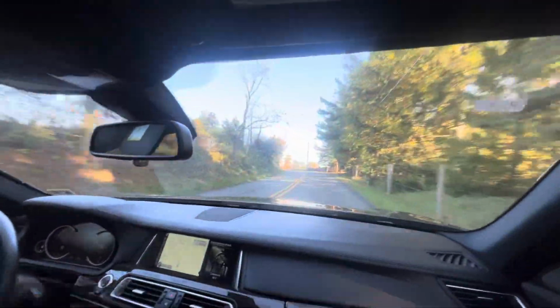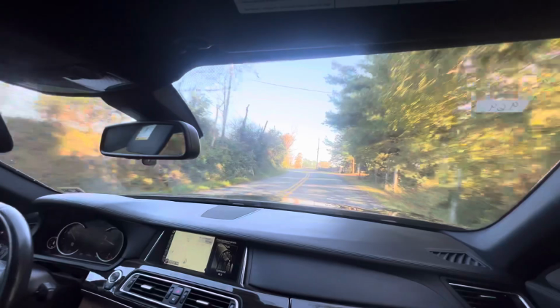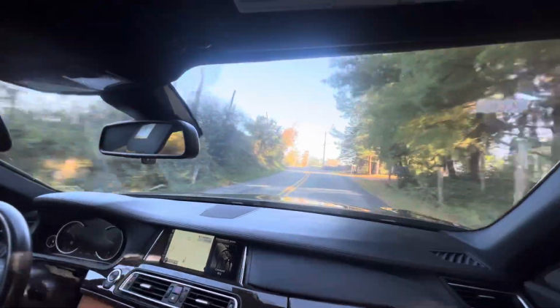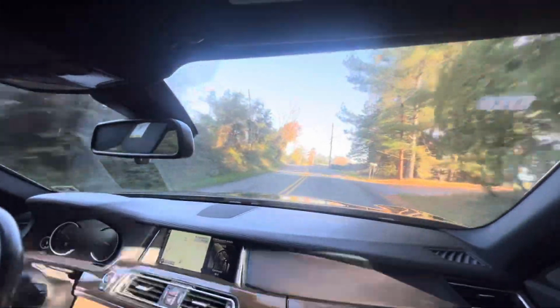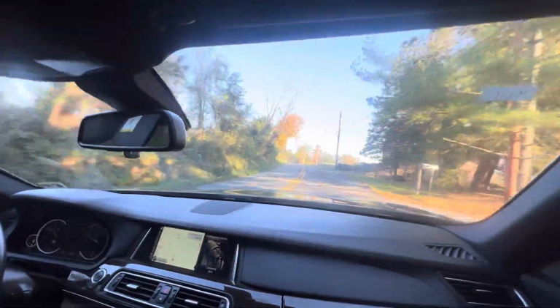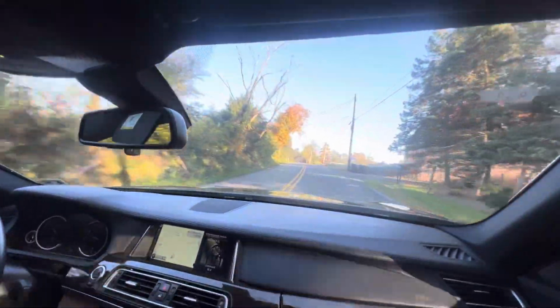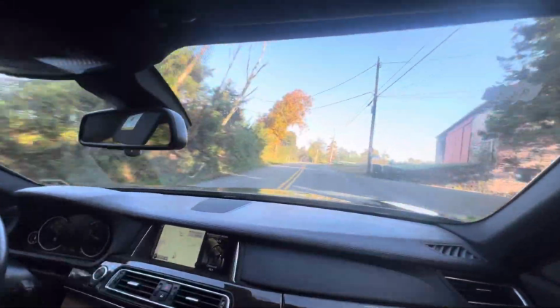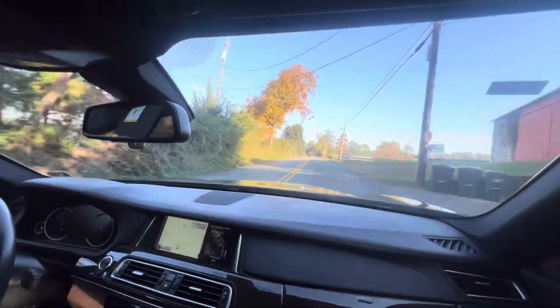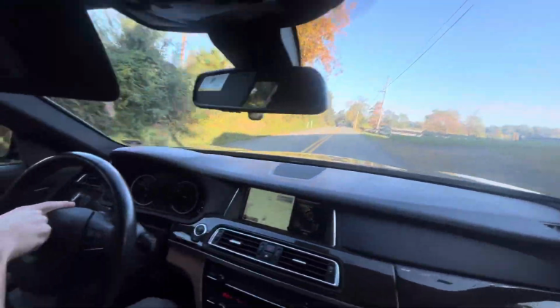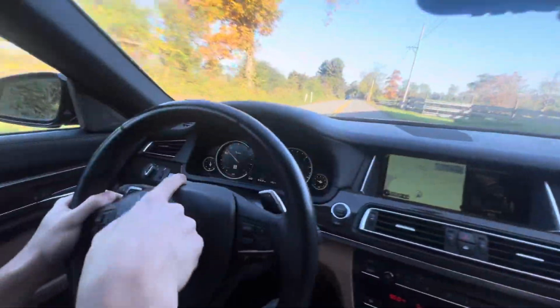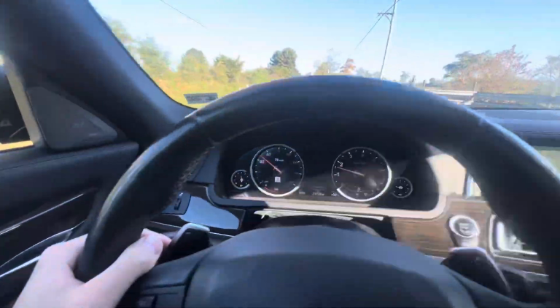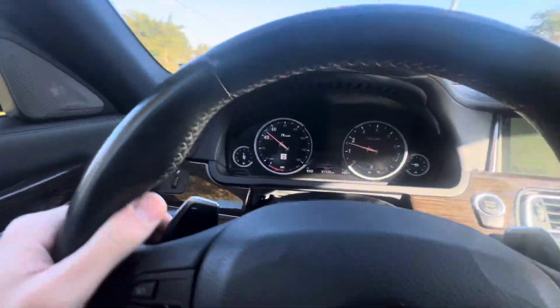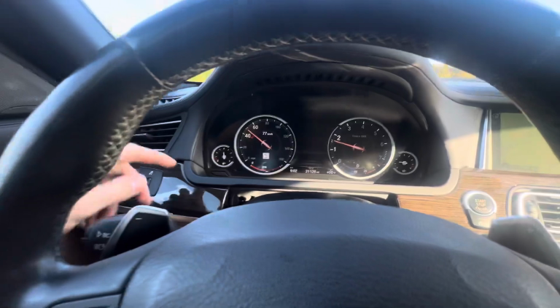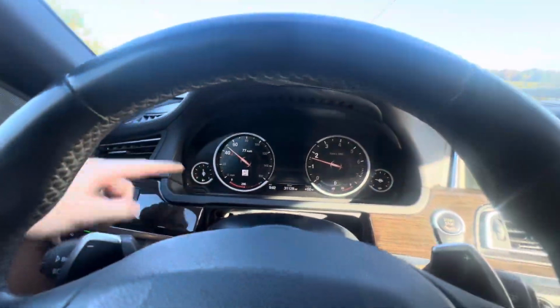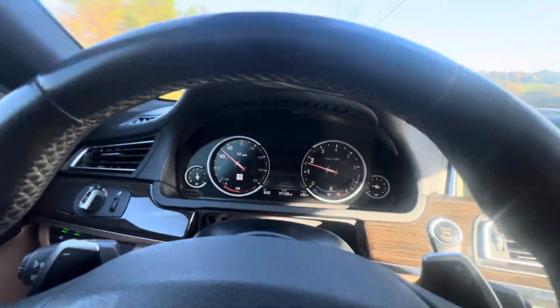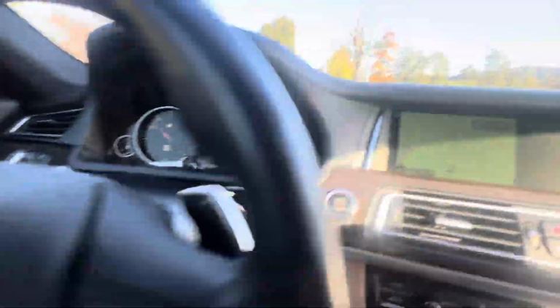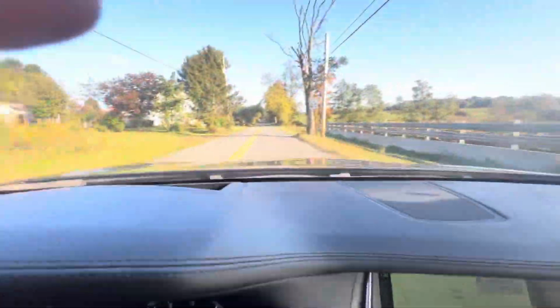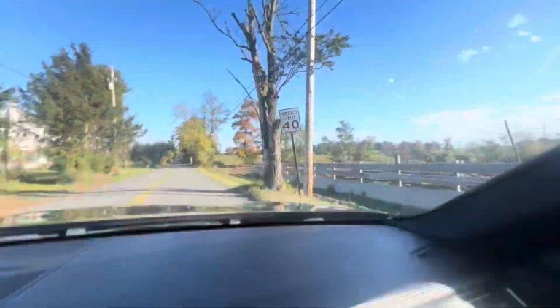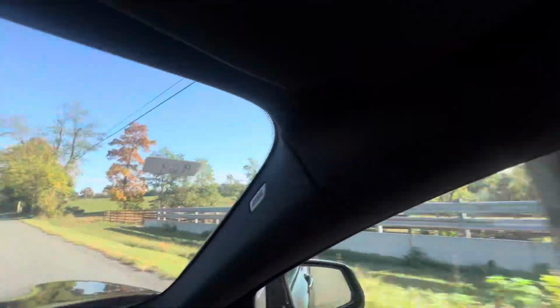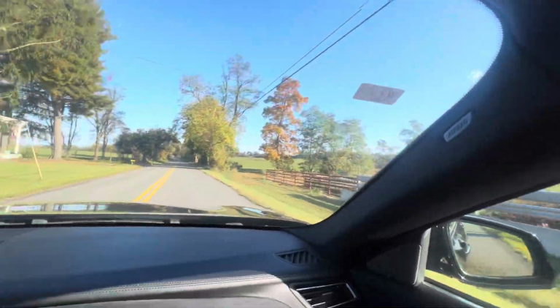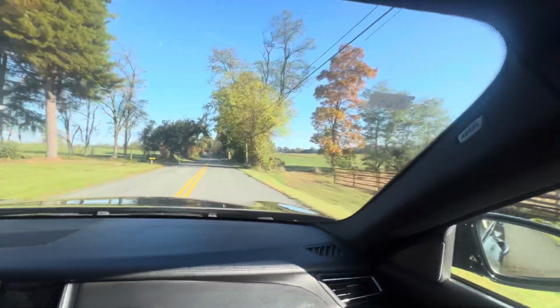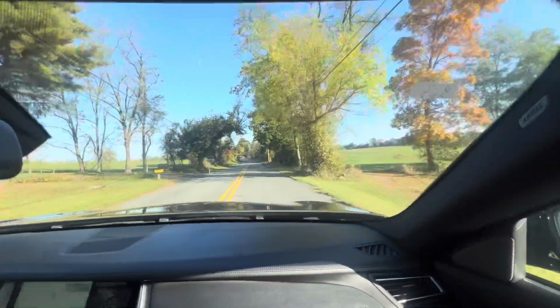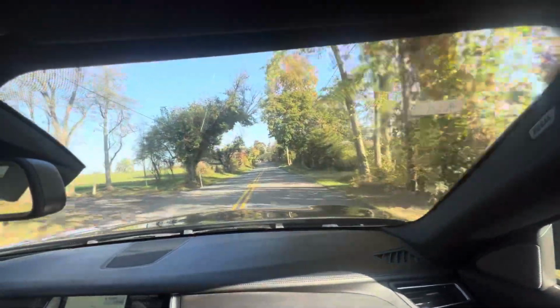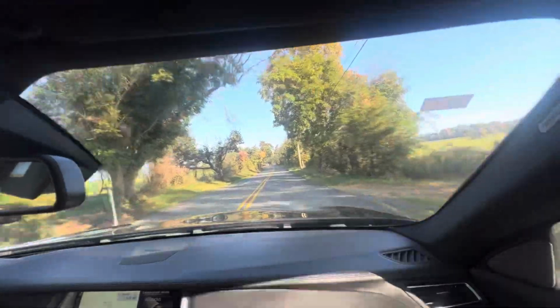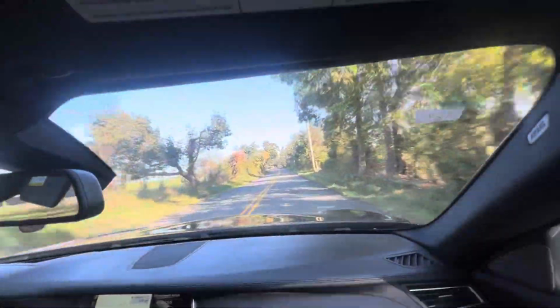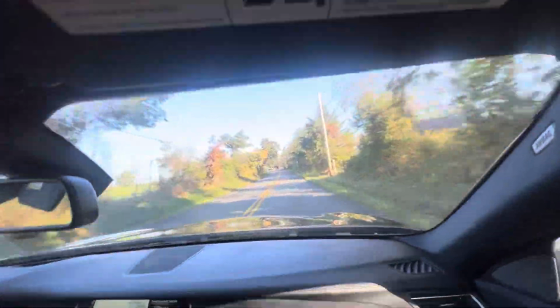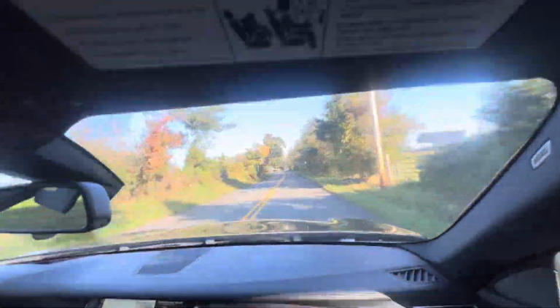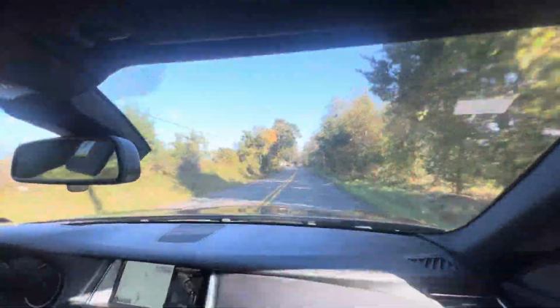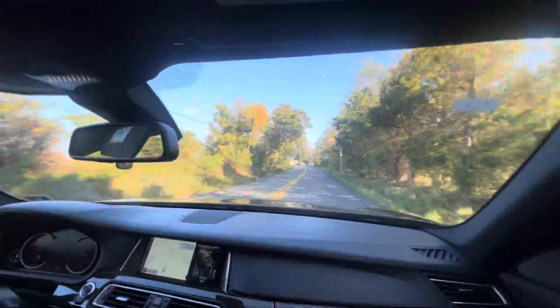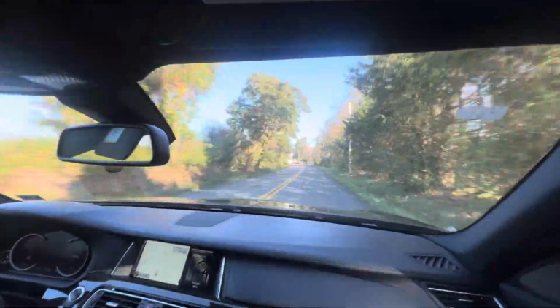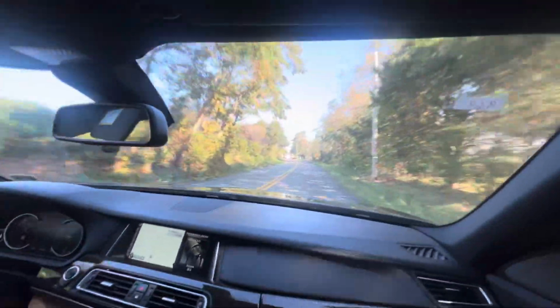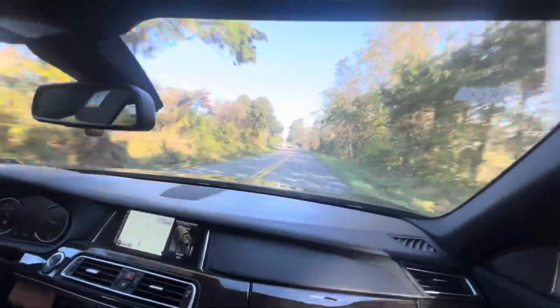It tells you what the speed limit is — I'm not sure how it does it, but it shows 40 miles an hour right there. Pretty cool. I don't know how it does it, but either way, neat stuff.